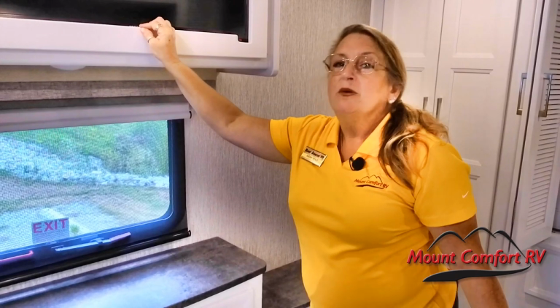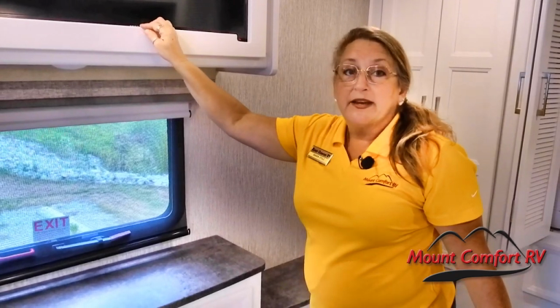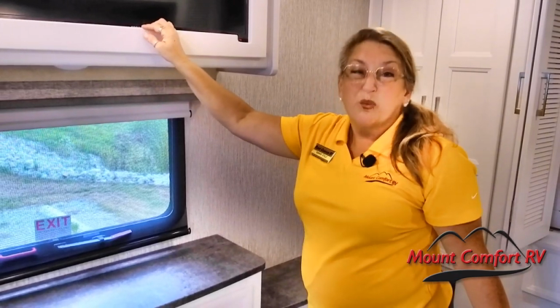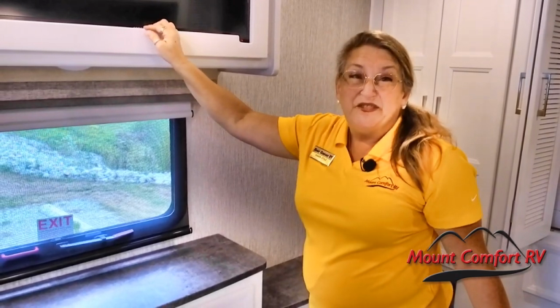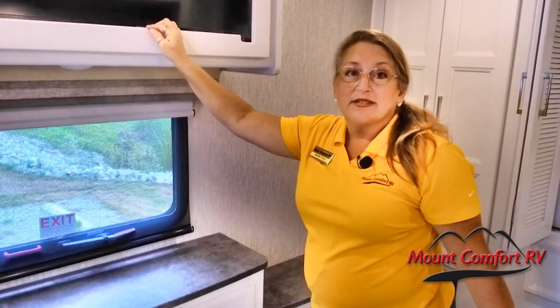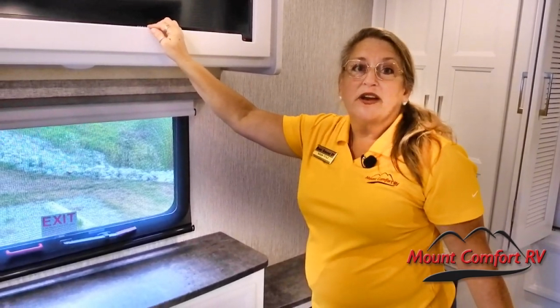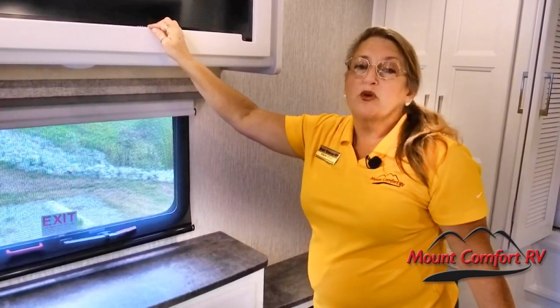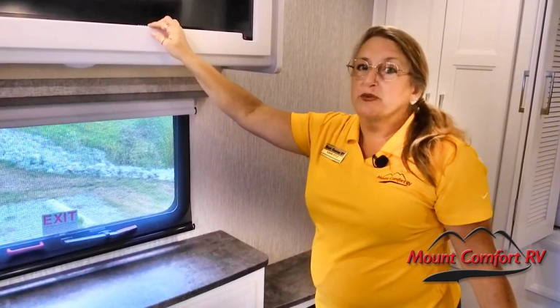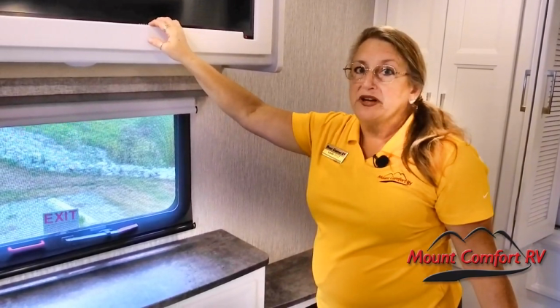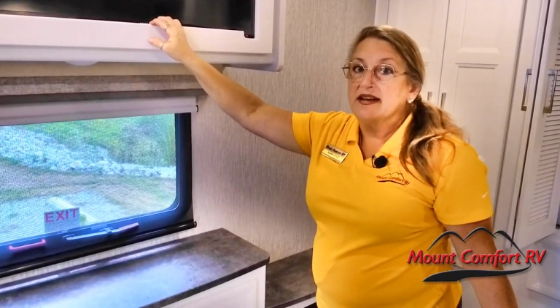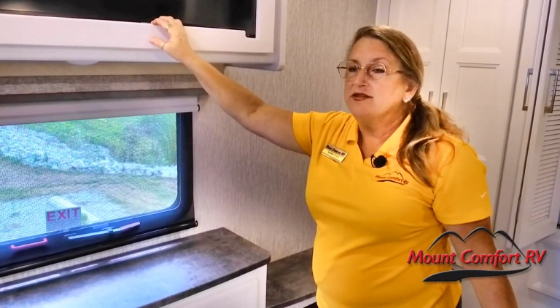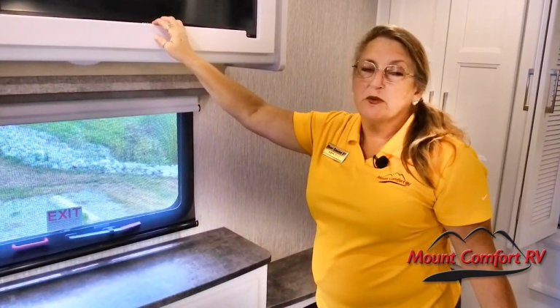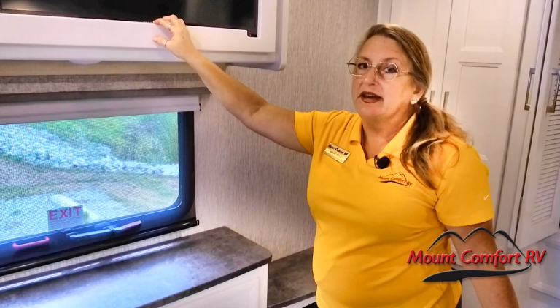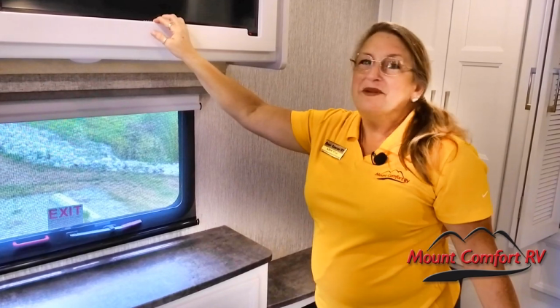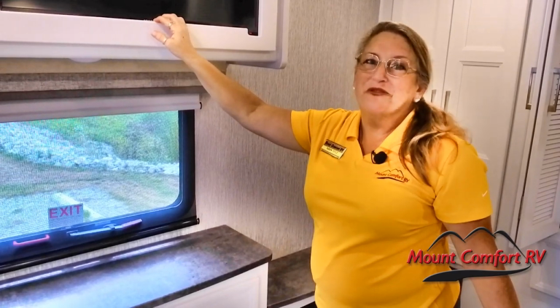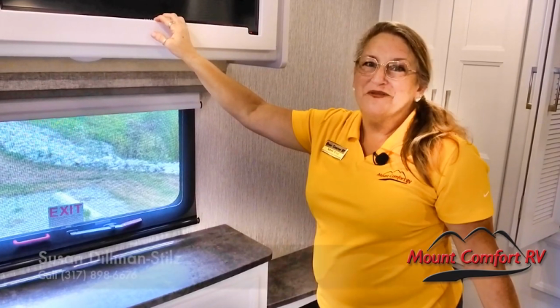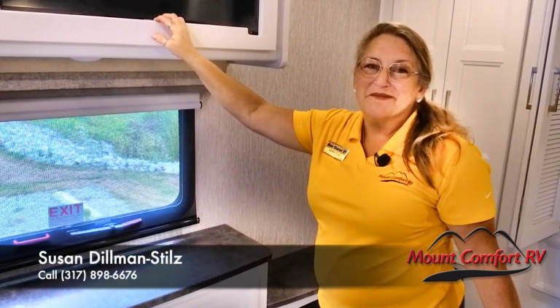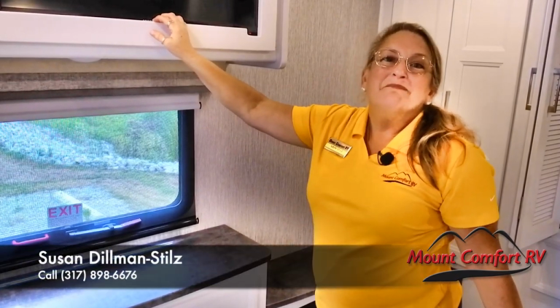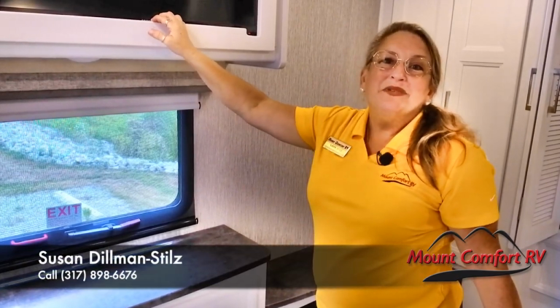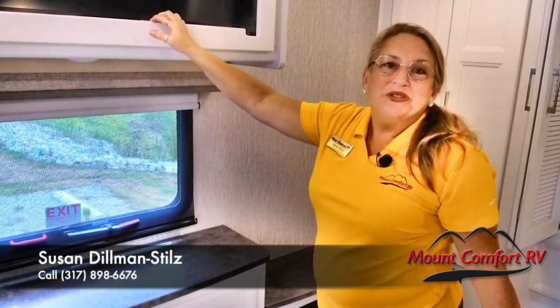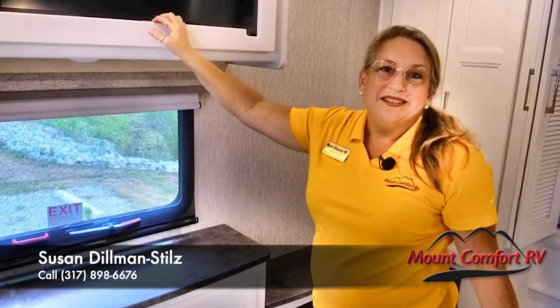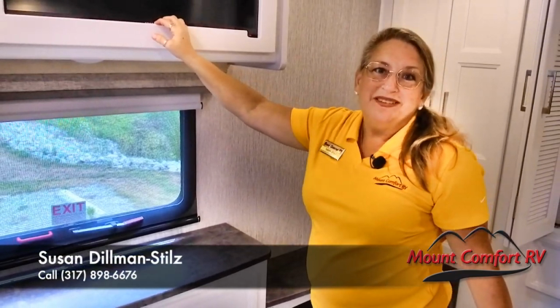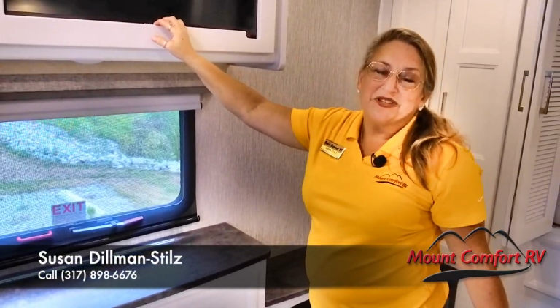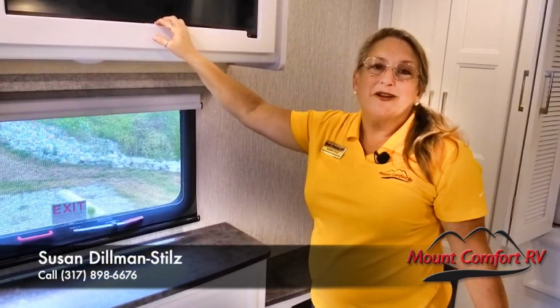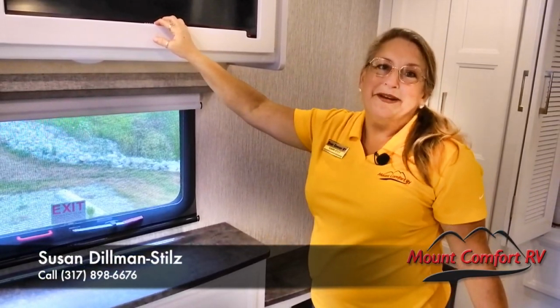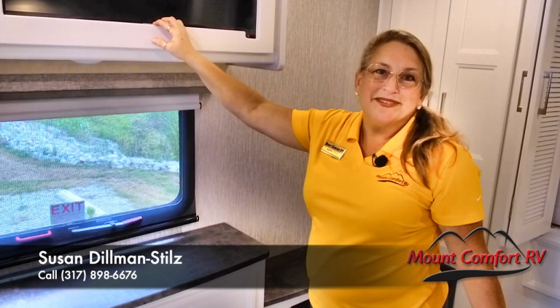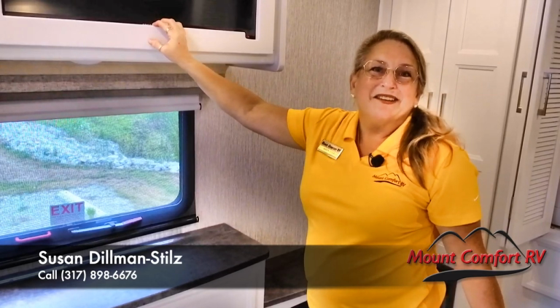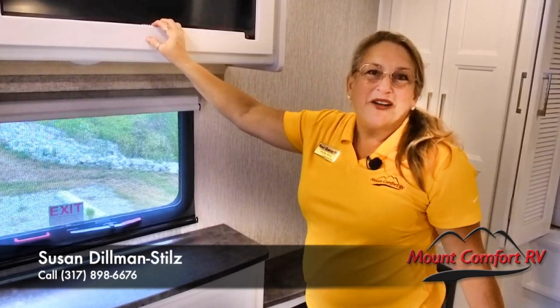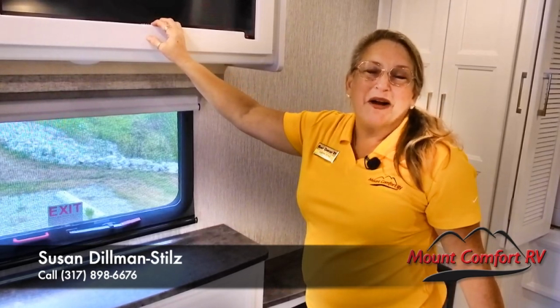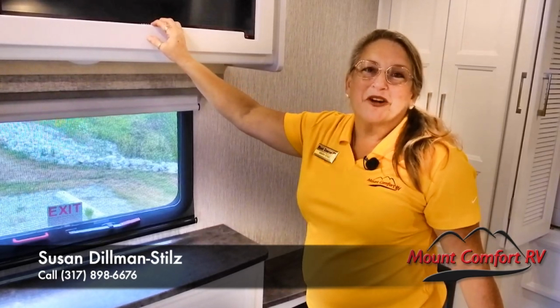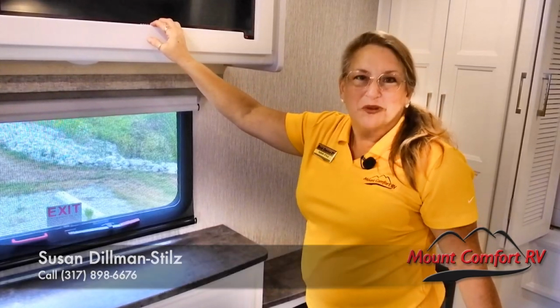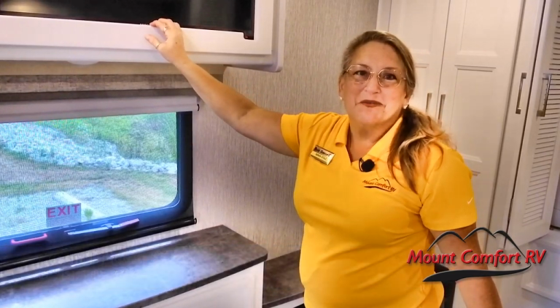We've taken a really fast look at the SportsCoach 339DS — I have so much more to tell you, but it won't fit in one video. My name is Susan Dillman-Stills, I'm the lady with three names. Give me a call here at Mount Comfort RV and we'll talk some more.